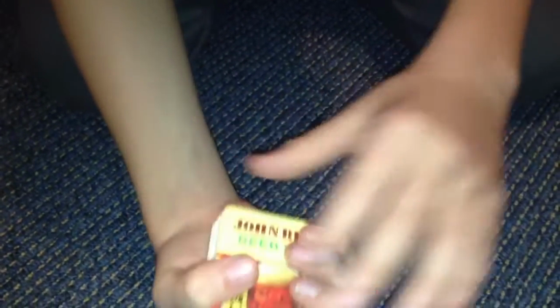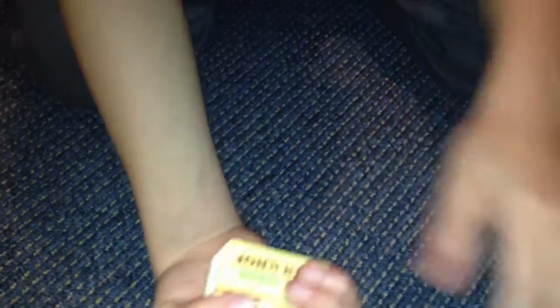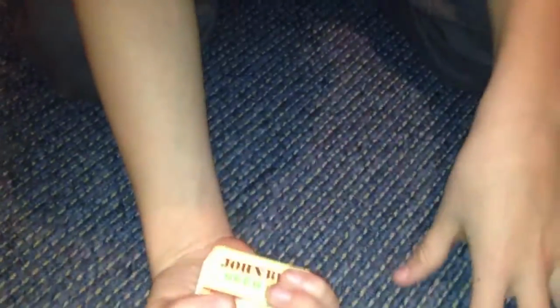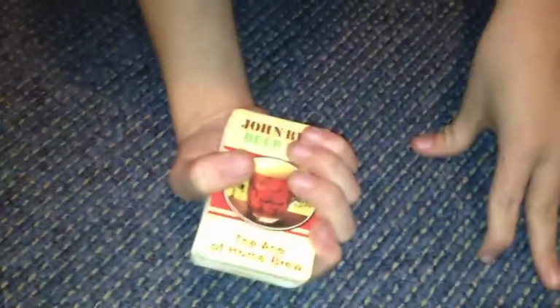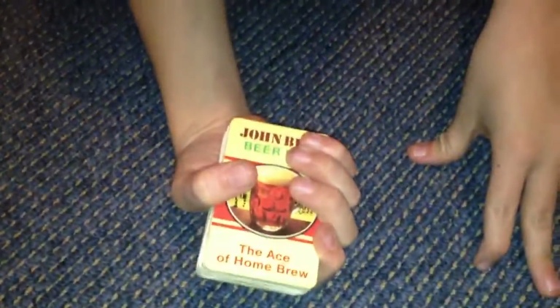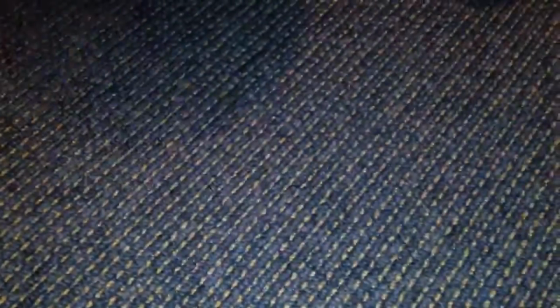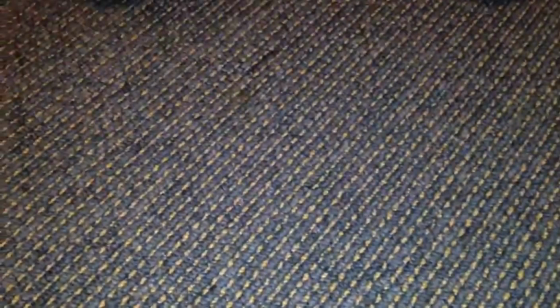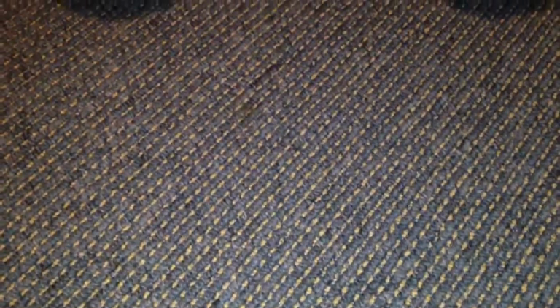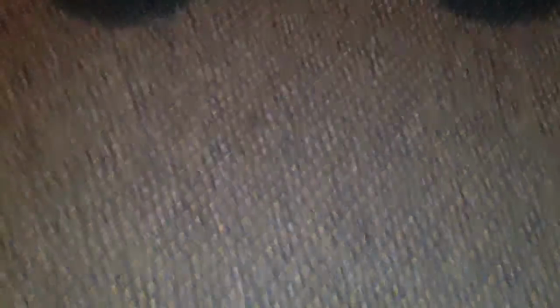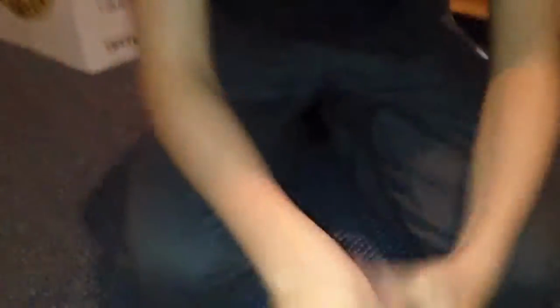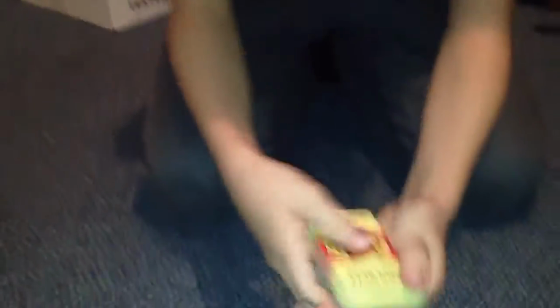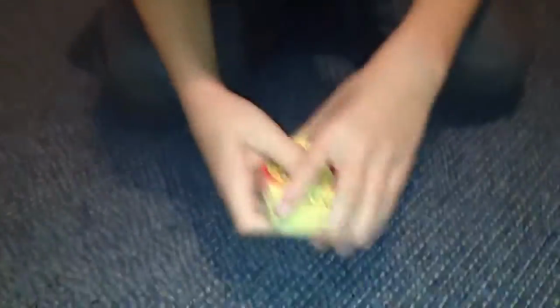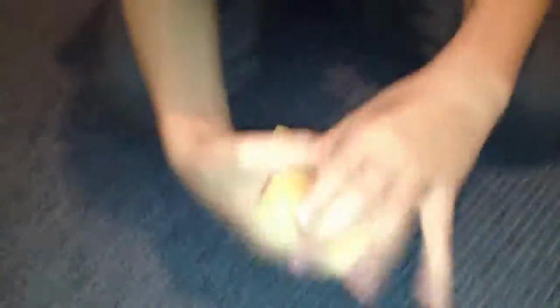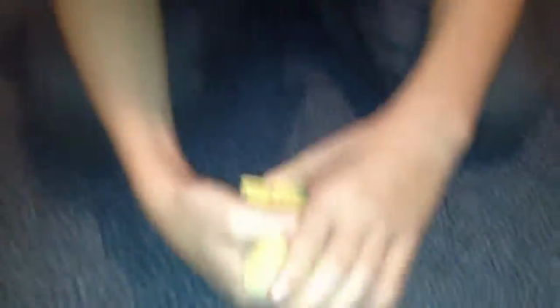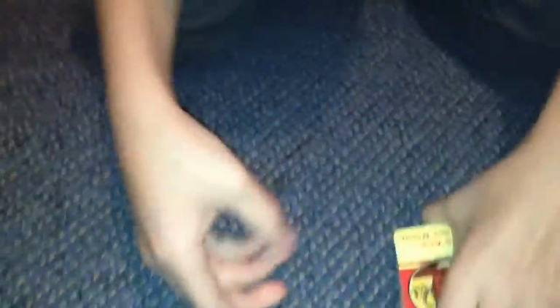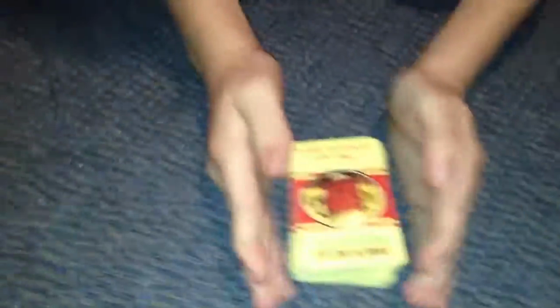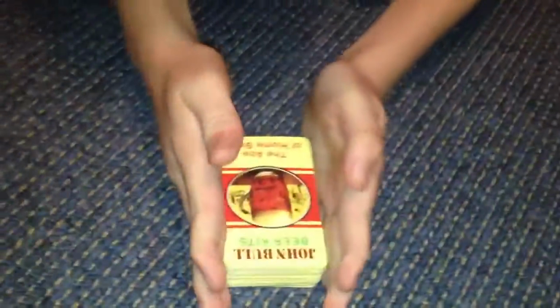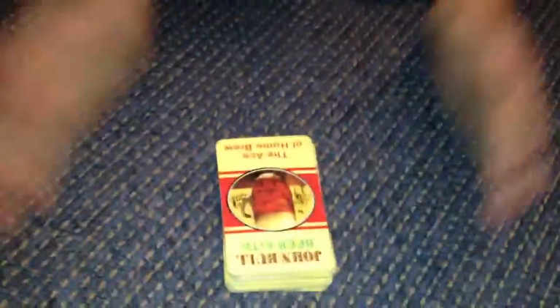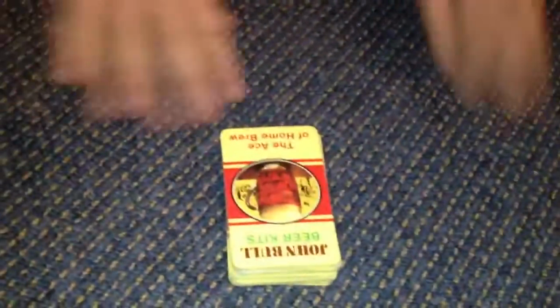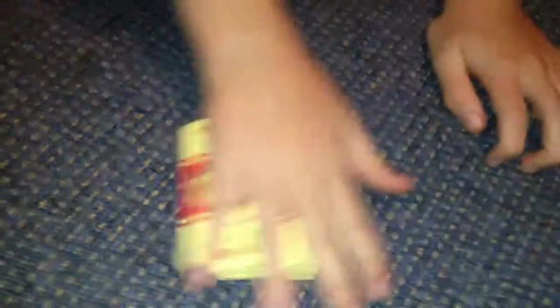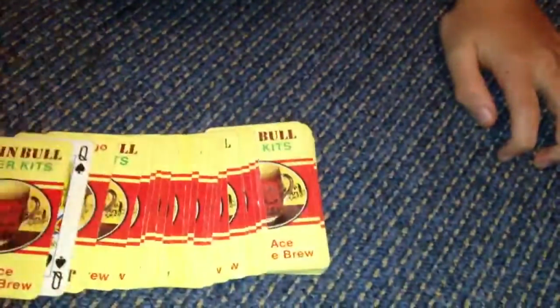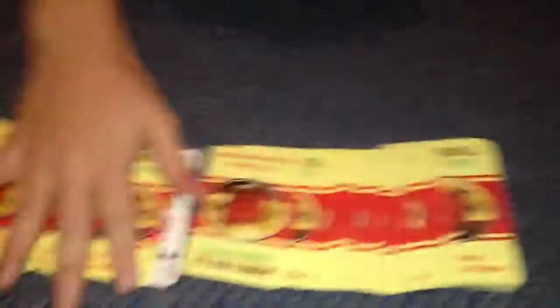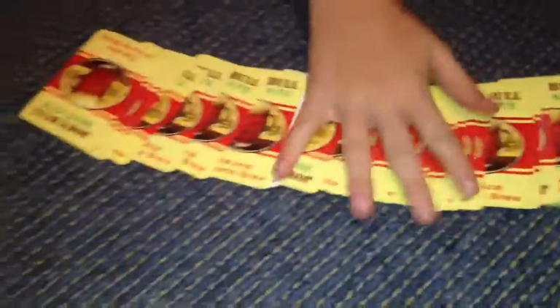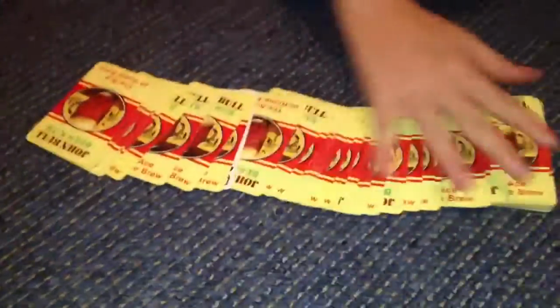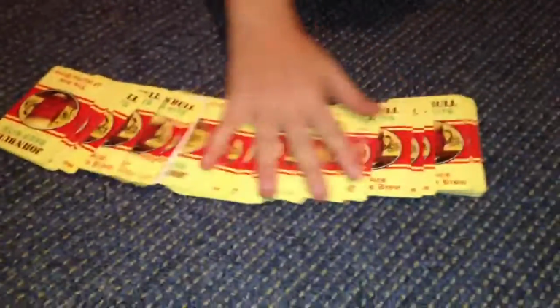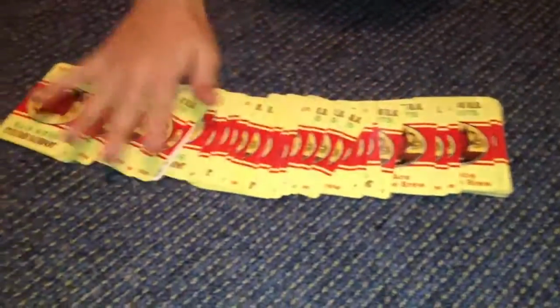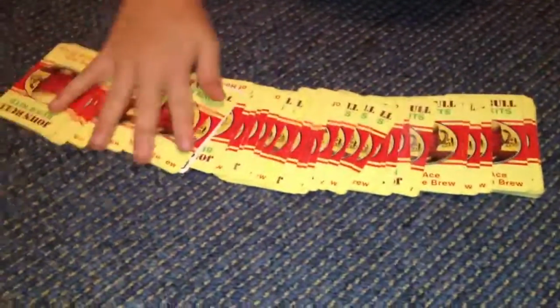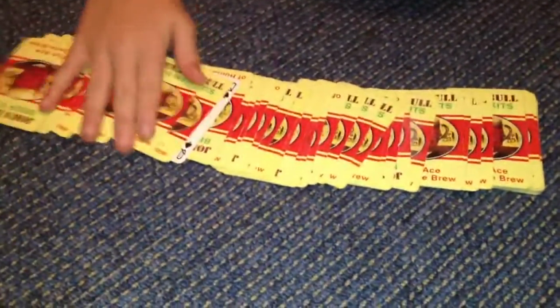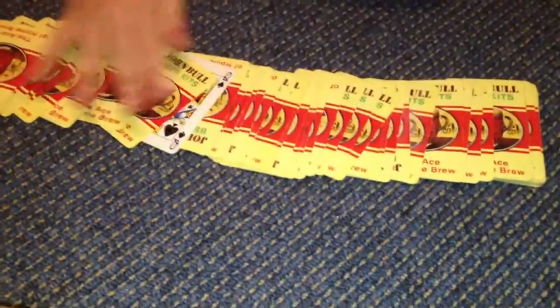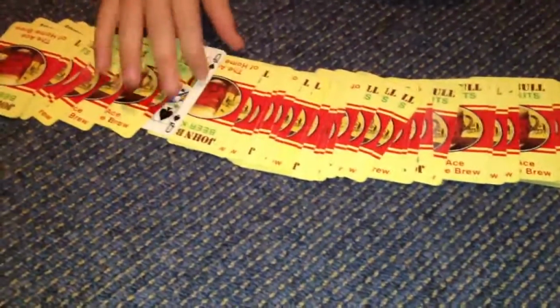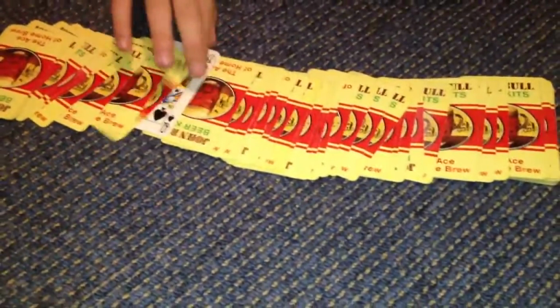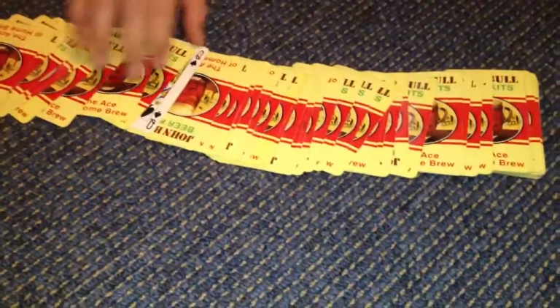Ready? Three, two, one. Behind my back. And back. Right. Now what I'm going to do is I'm just going to fan the cards out. Sorry if this fails. And was that your card?